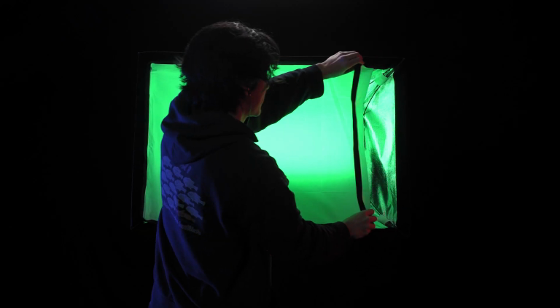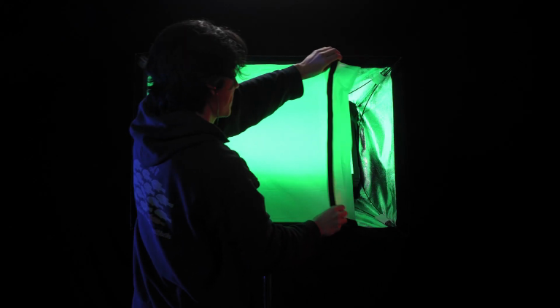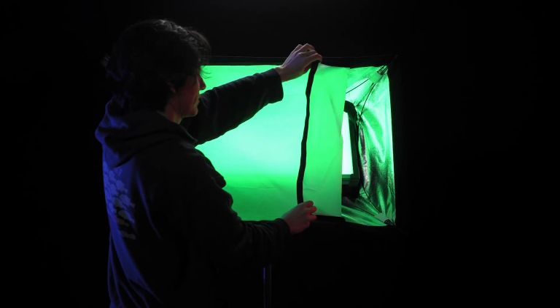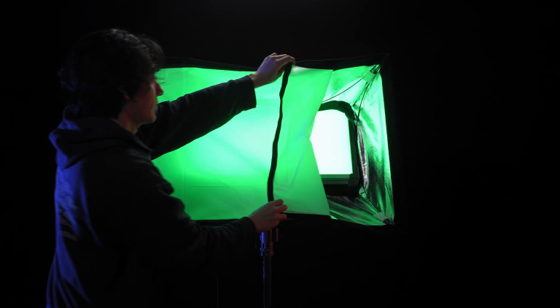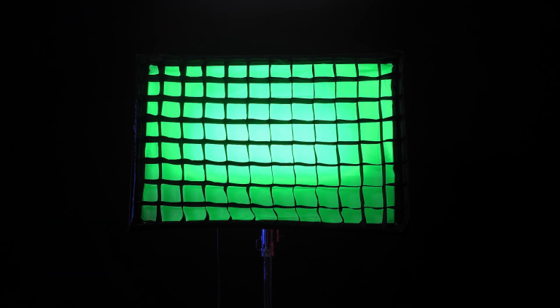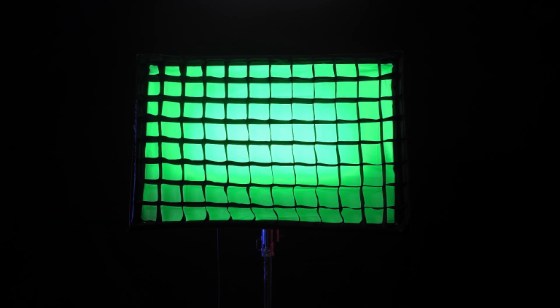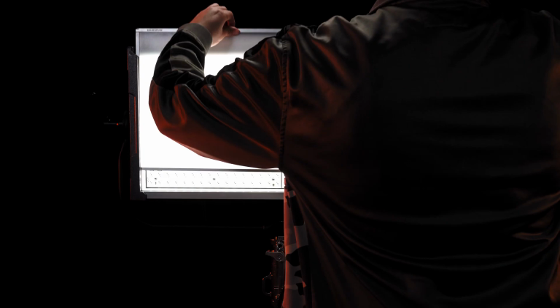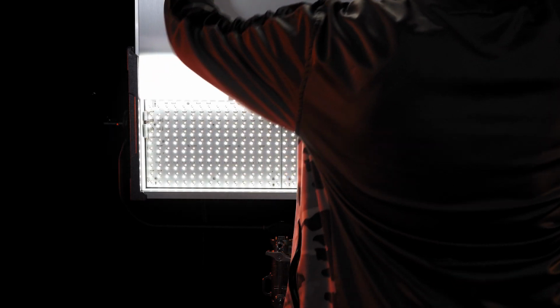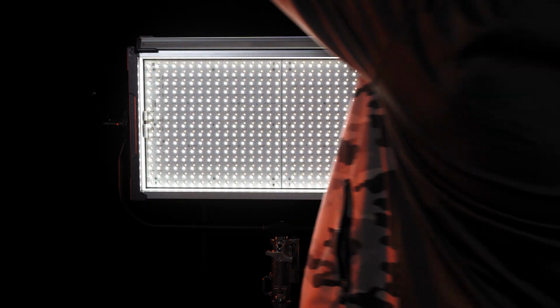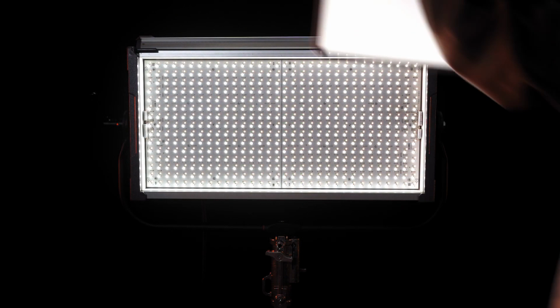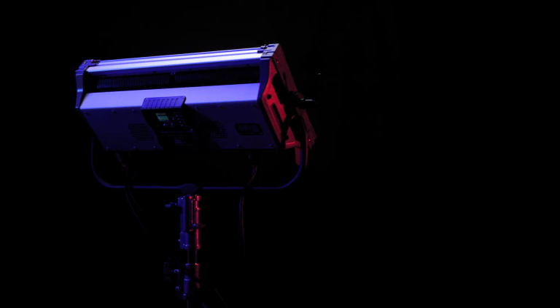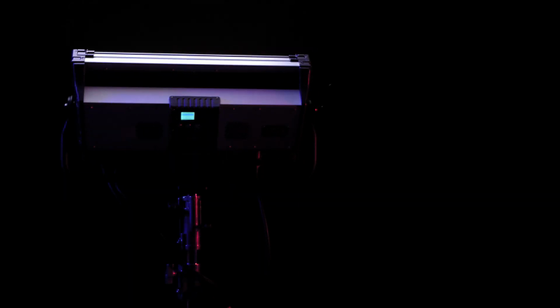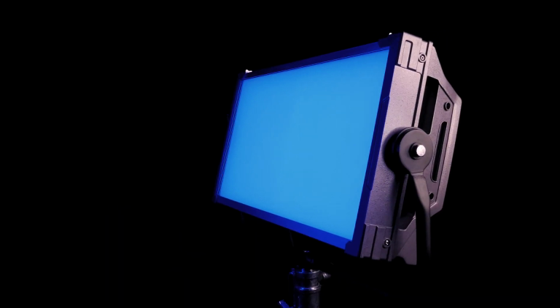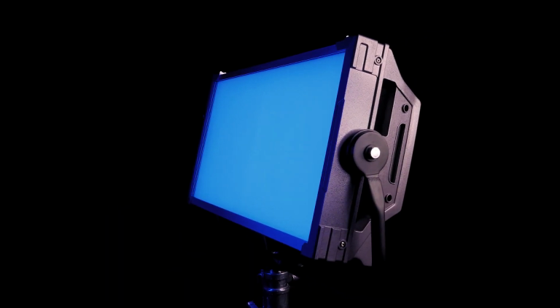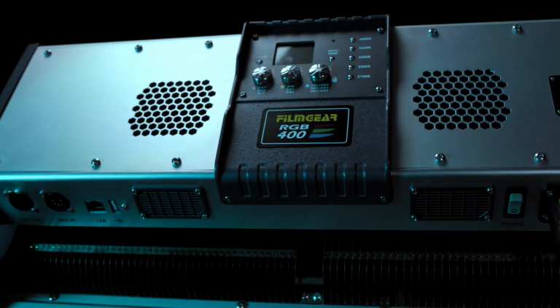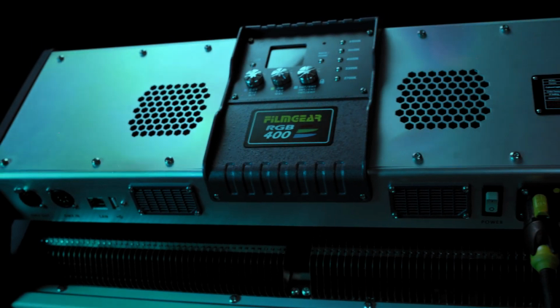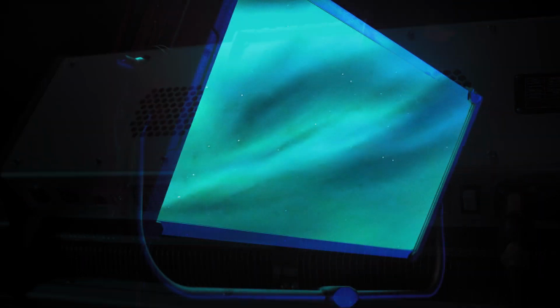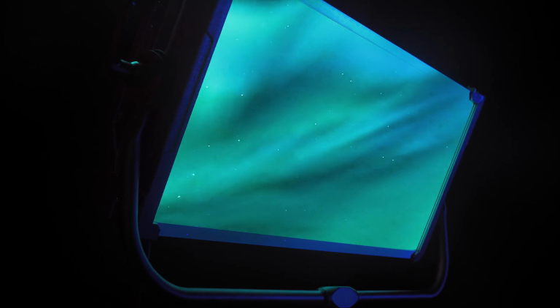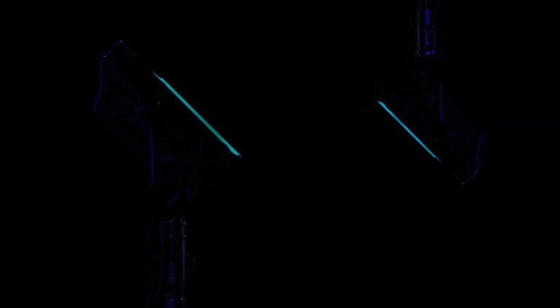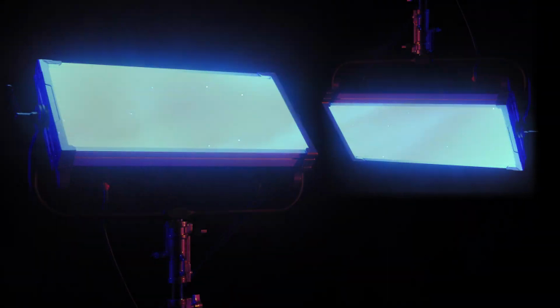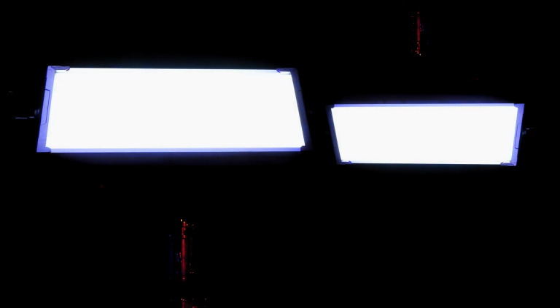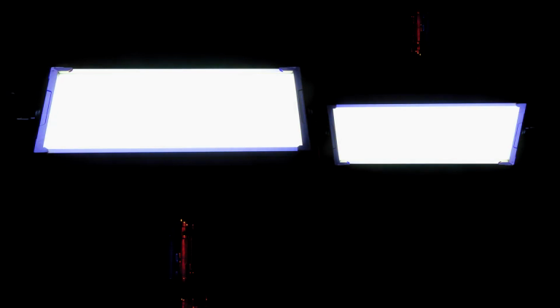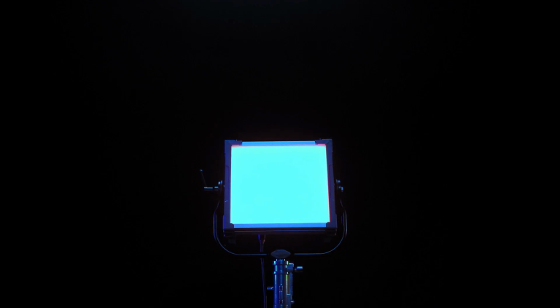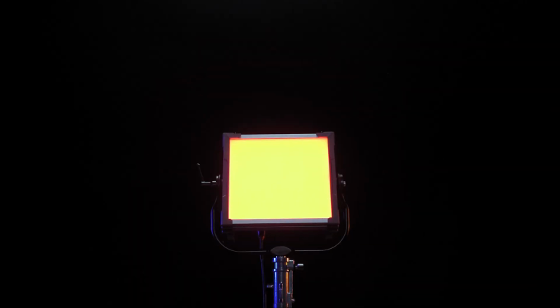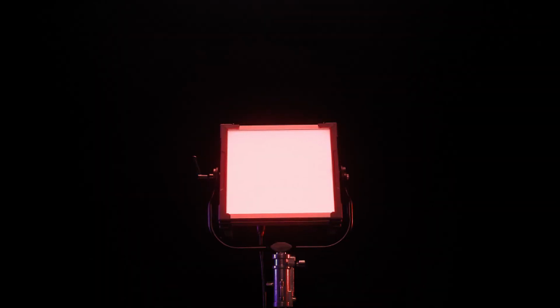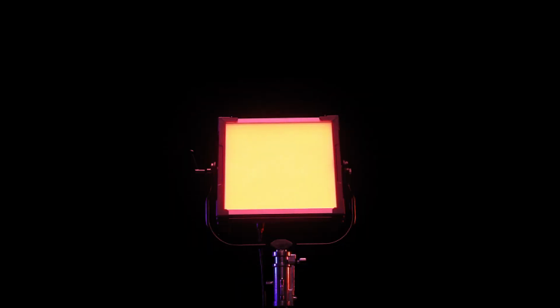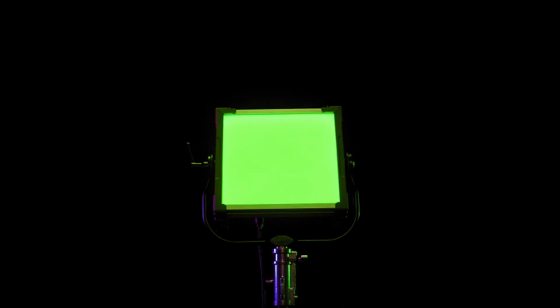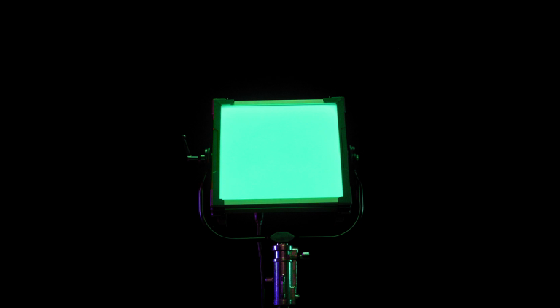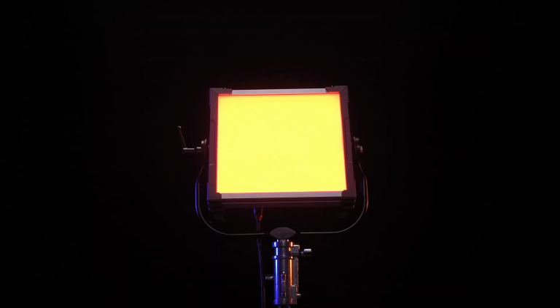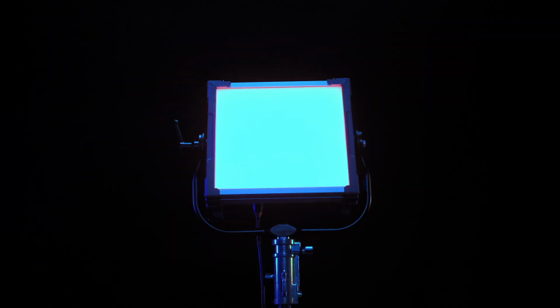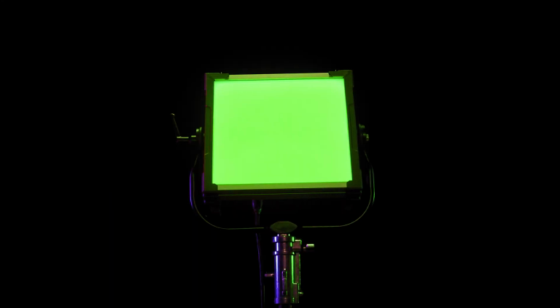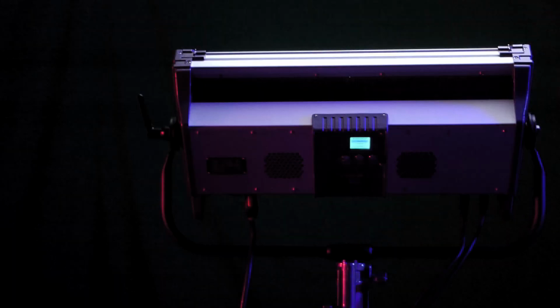Accessories include a softbox, egg crate, and swappable diffusion filters. Discover a world of colors you didn't even know existed. The Aurora — infinite capabilities, limitless possibilities.